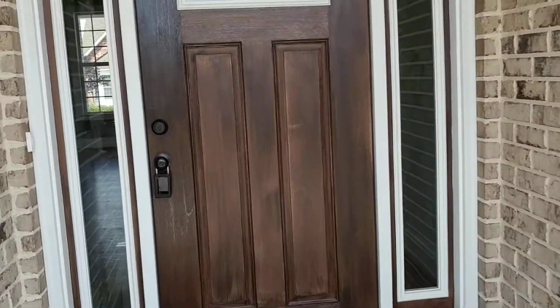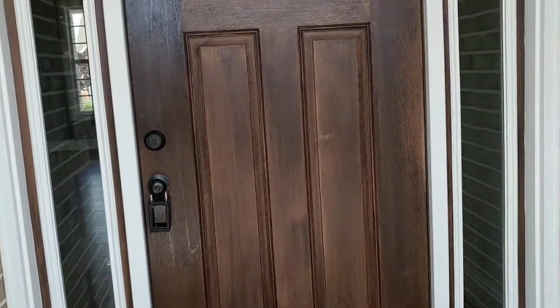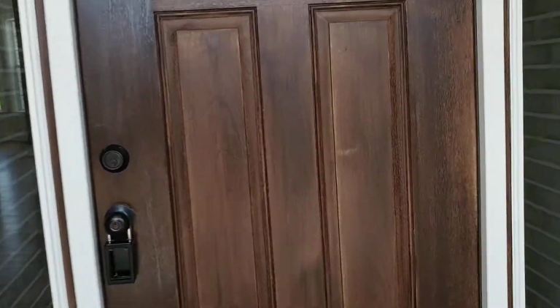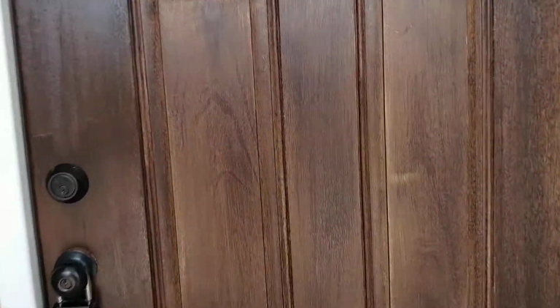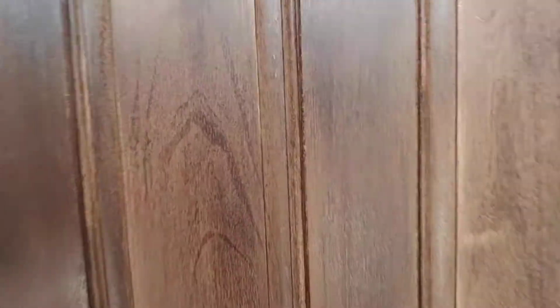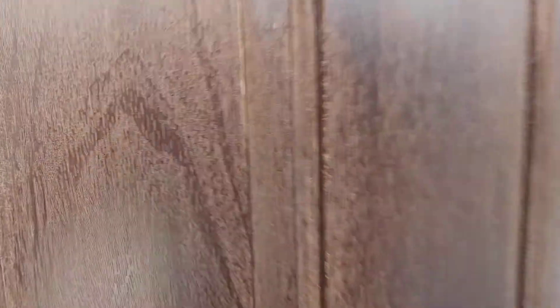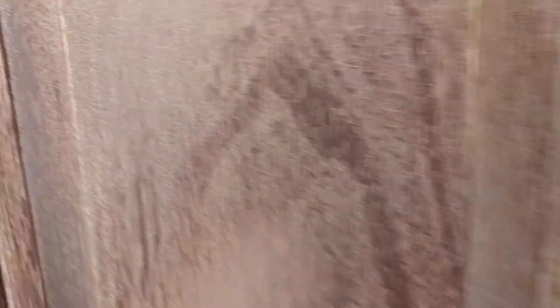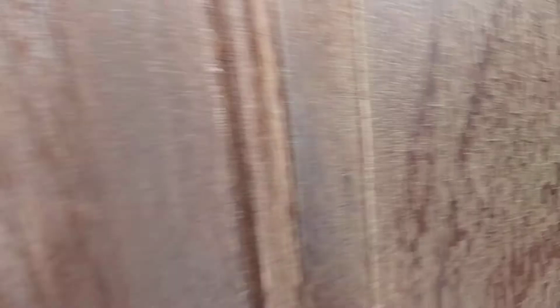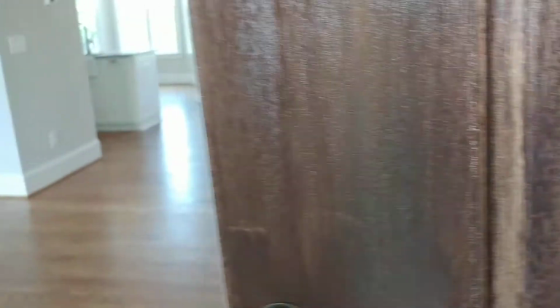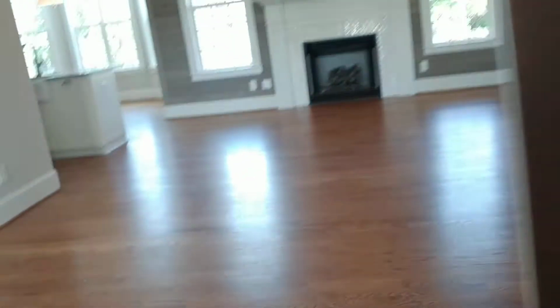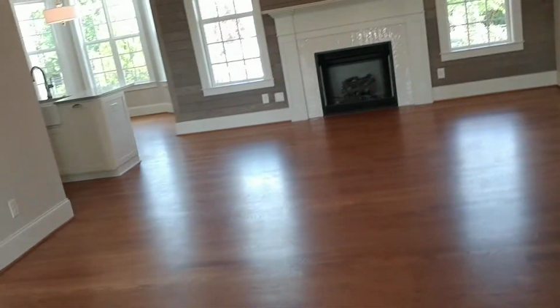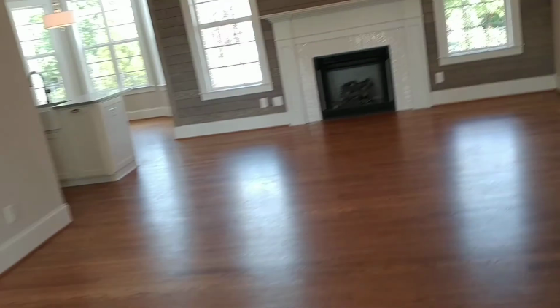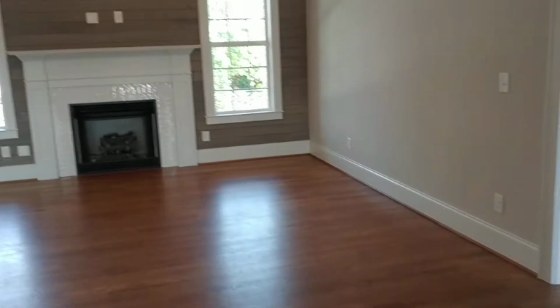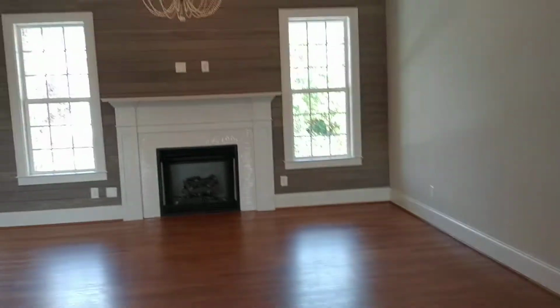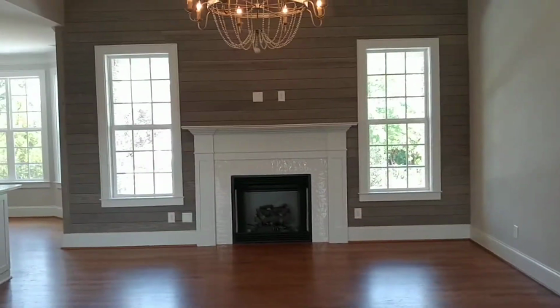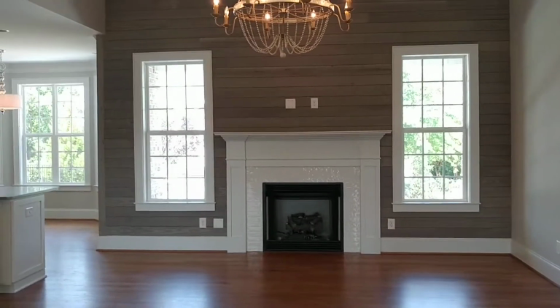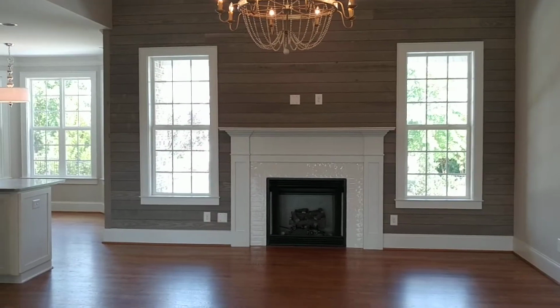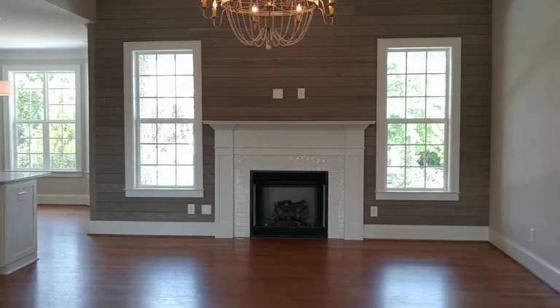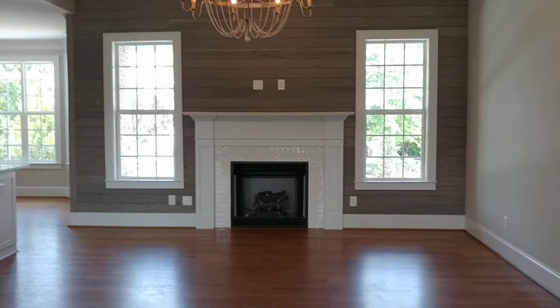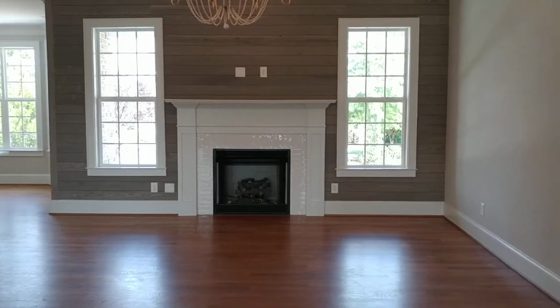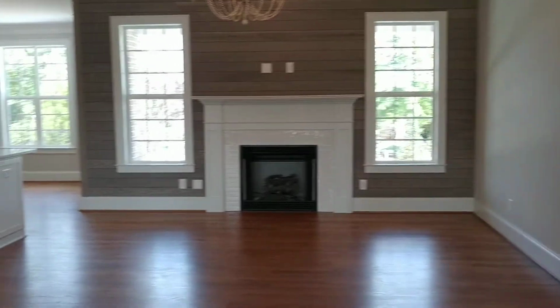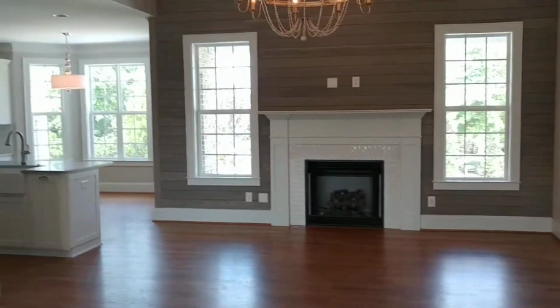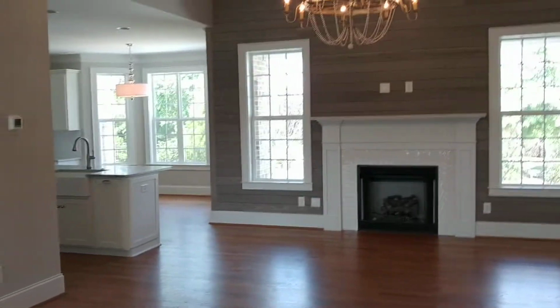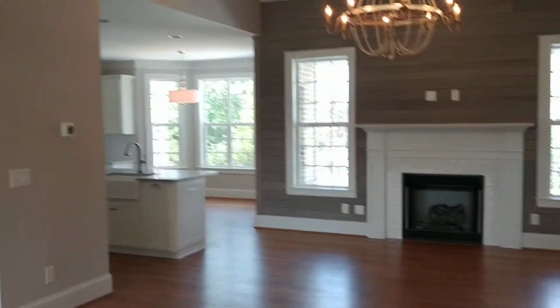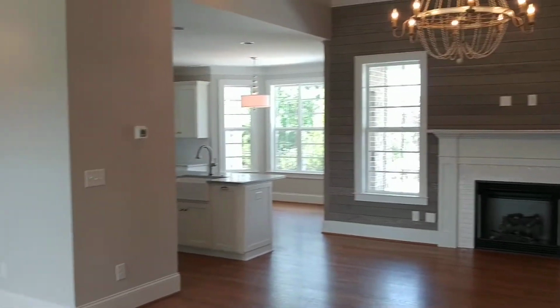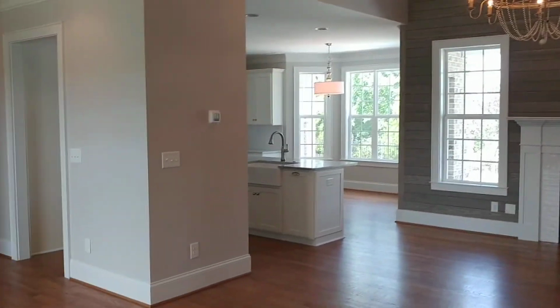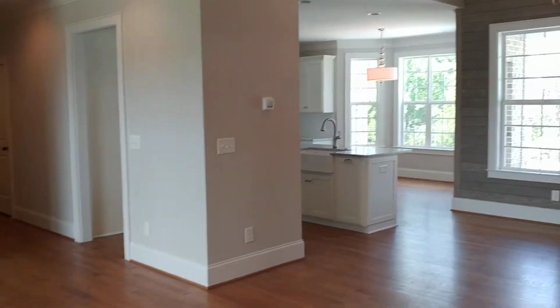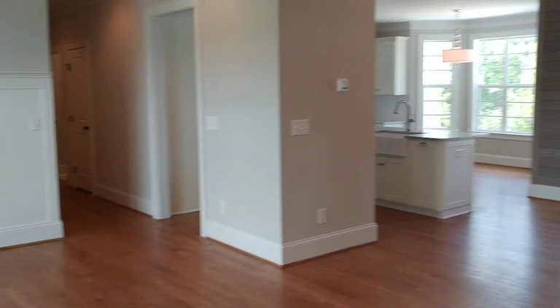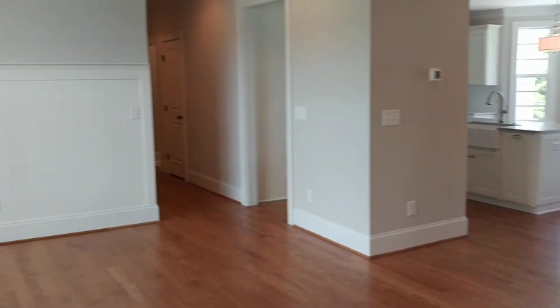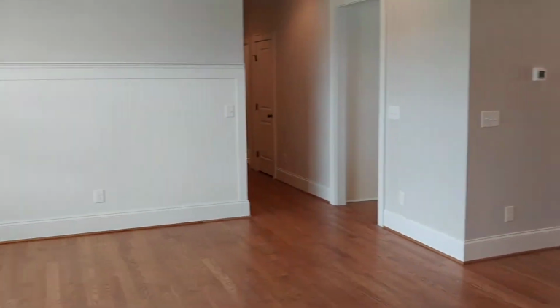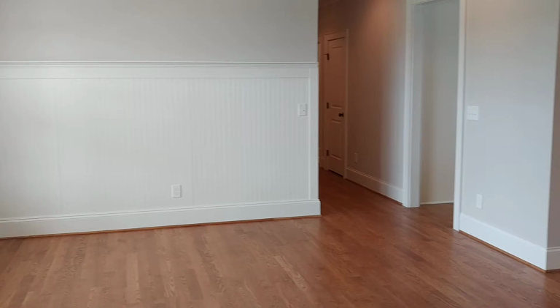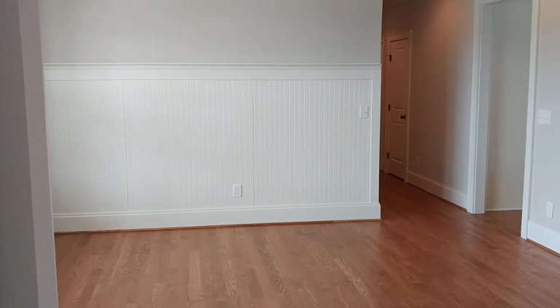This house here is at 7969 Dale Drive in Harrisburg. Walking into the living room, gas fireplace, good open floor plan into the dining kitchen area.